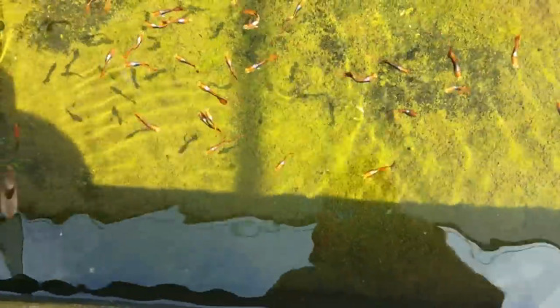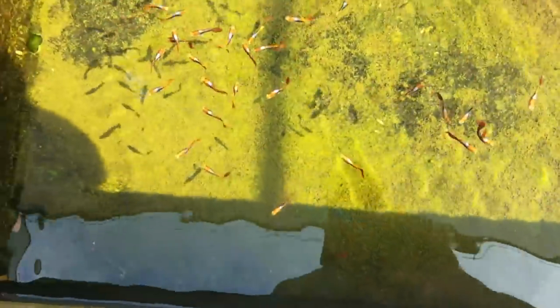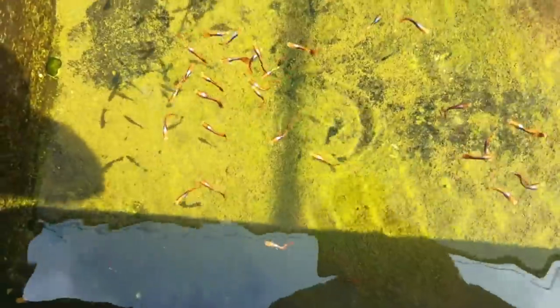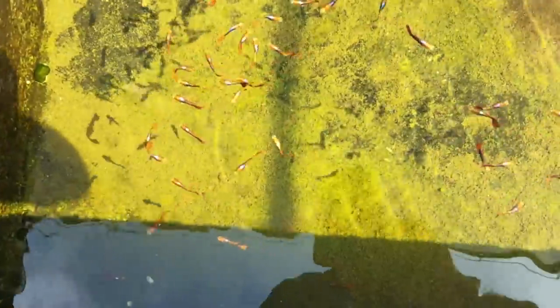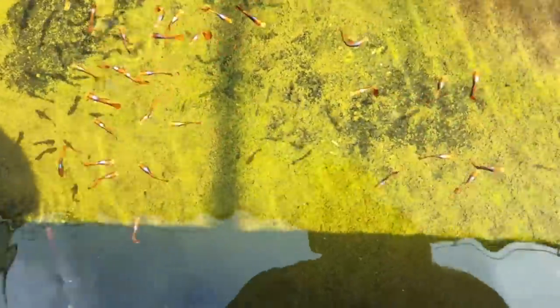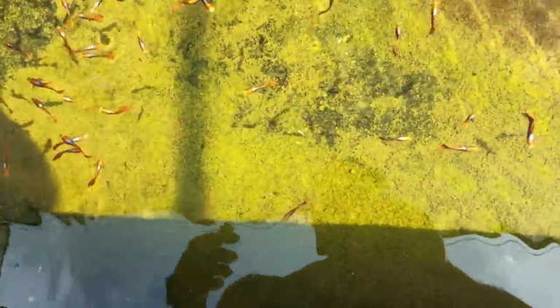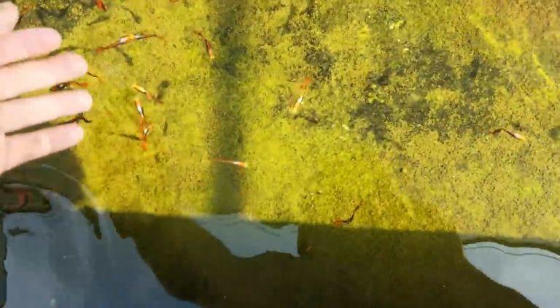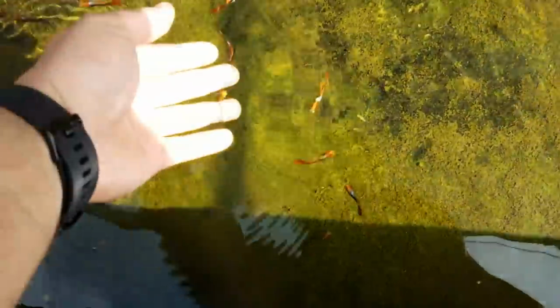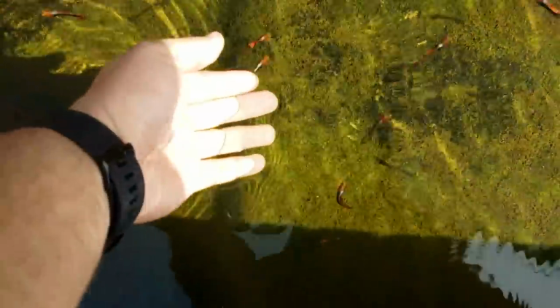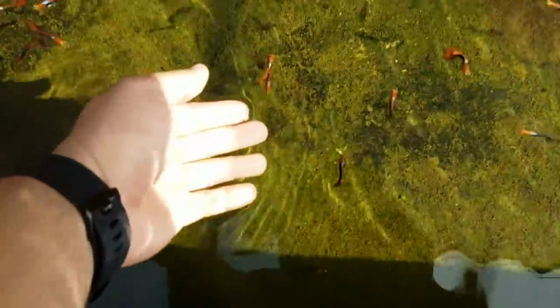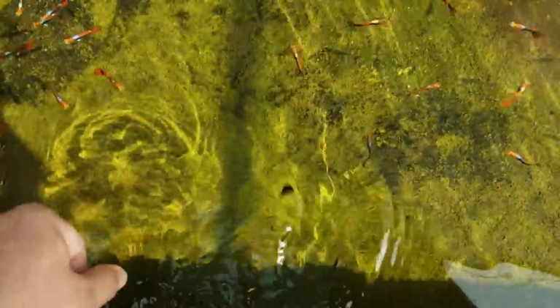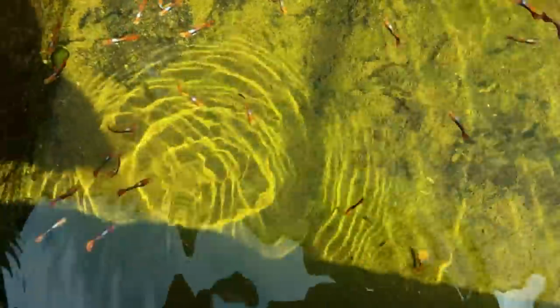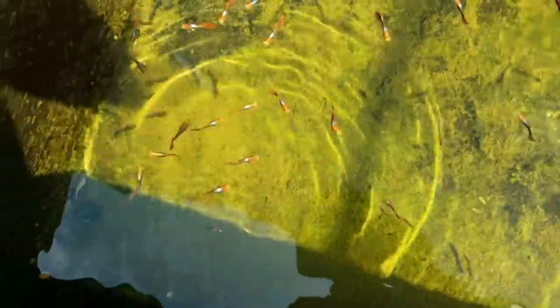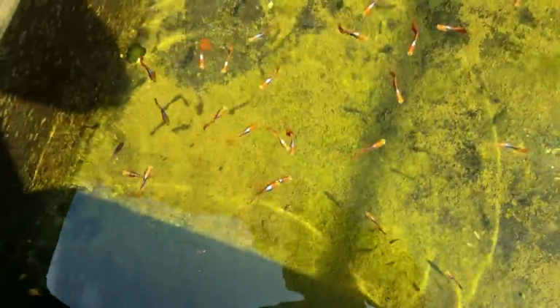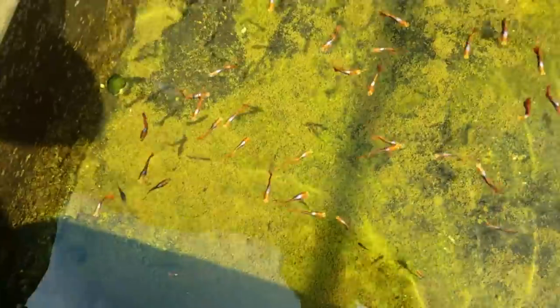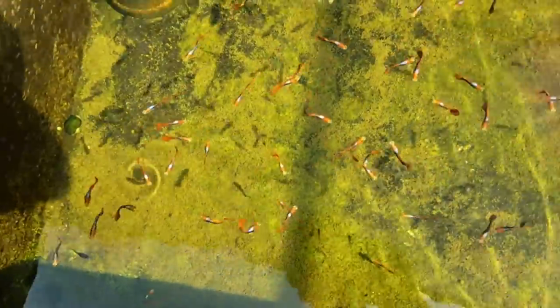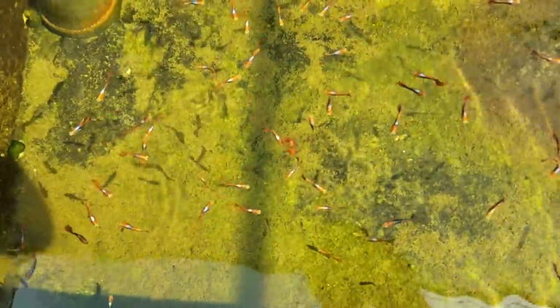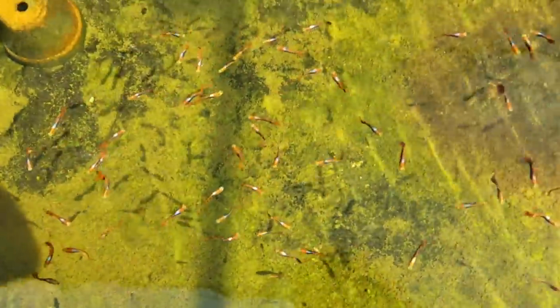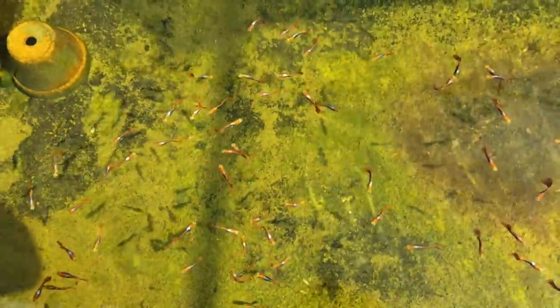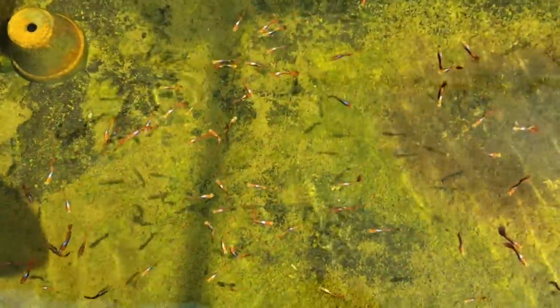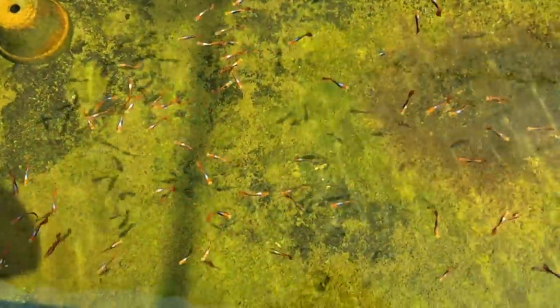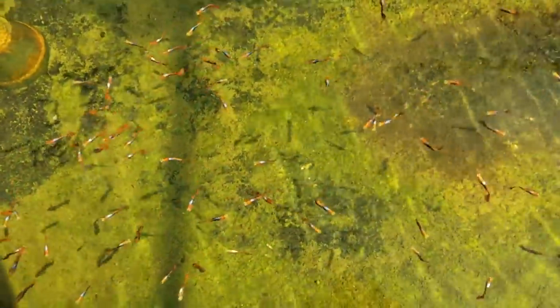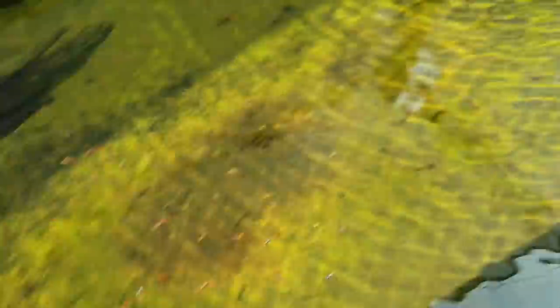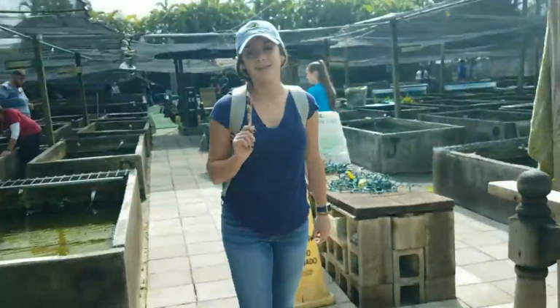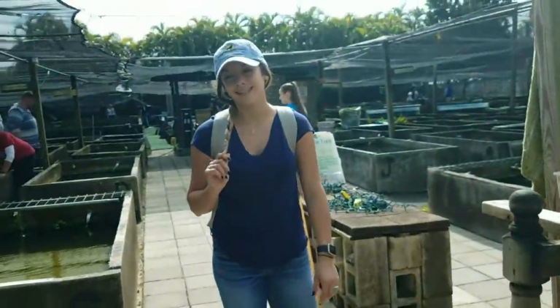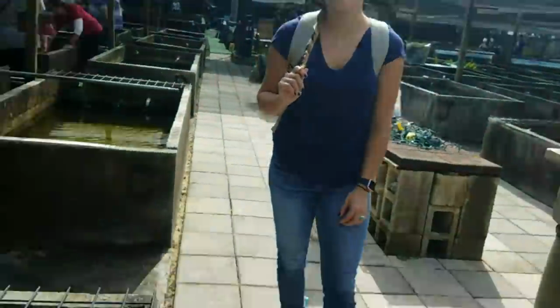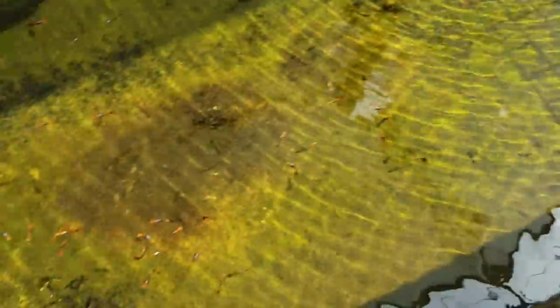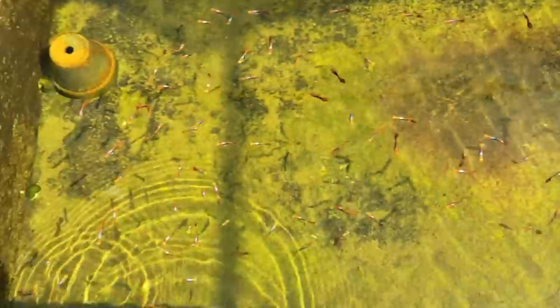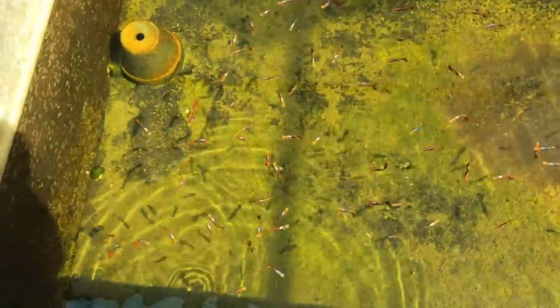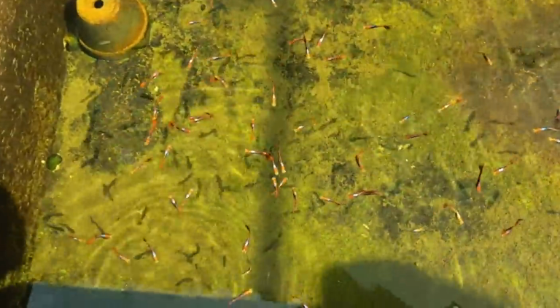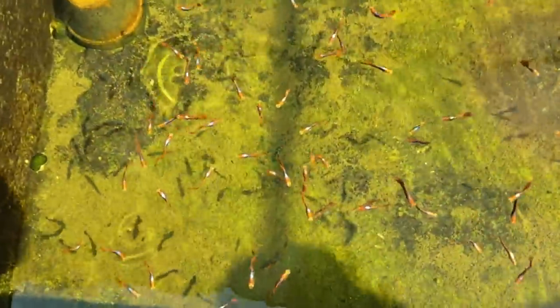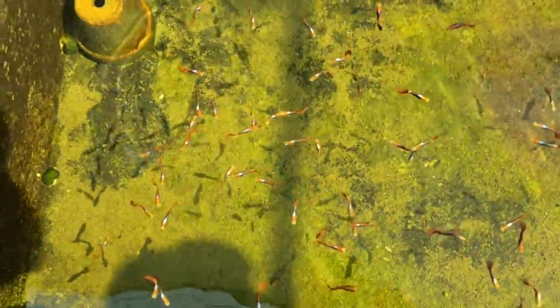Look at these colors. Look at these guppies. Can I scoop one up? Friends? Anyone? Wow, amazing. Guppy pond coming in the future. Look at these guppies, babe. They're adorable. They're amazing.